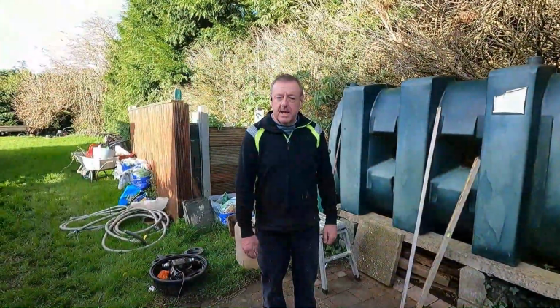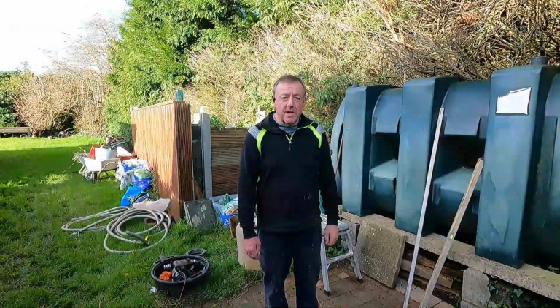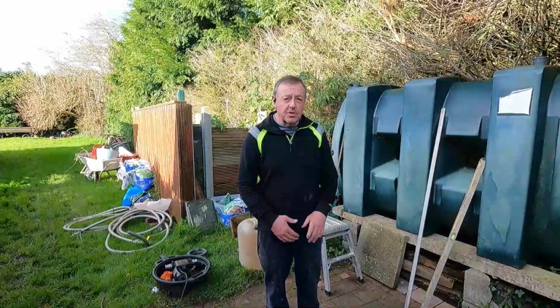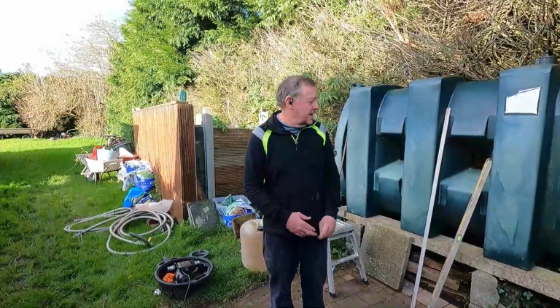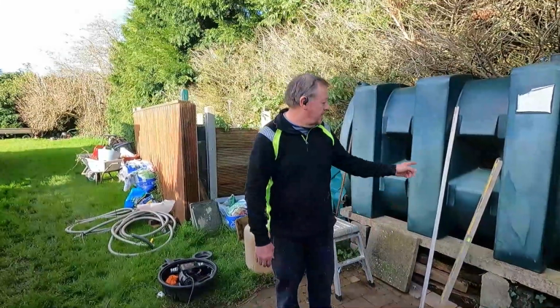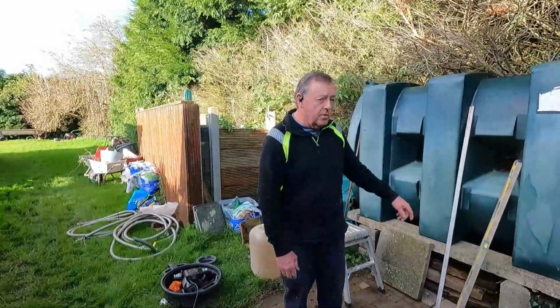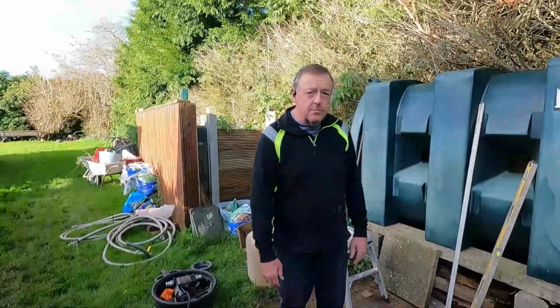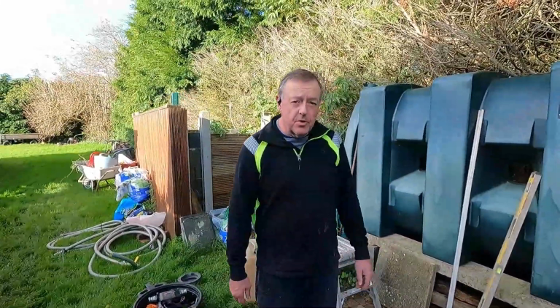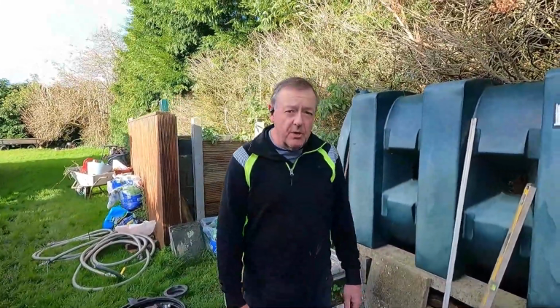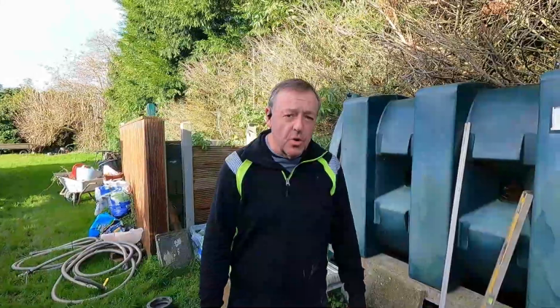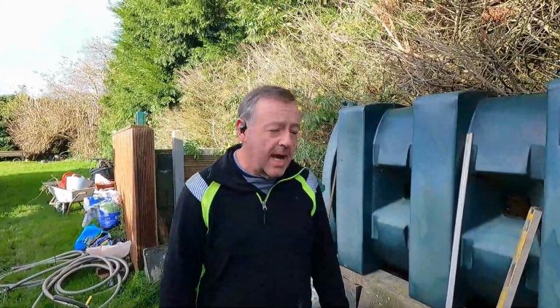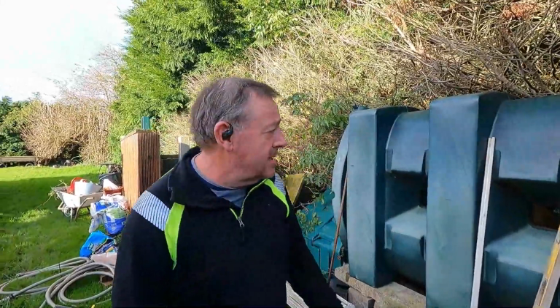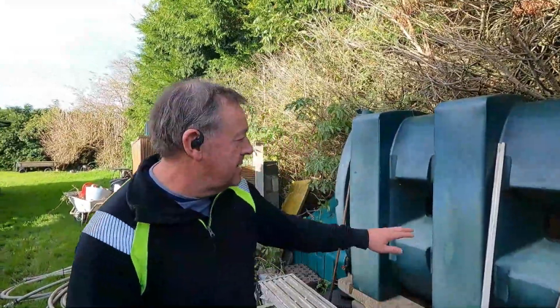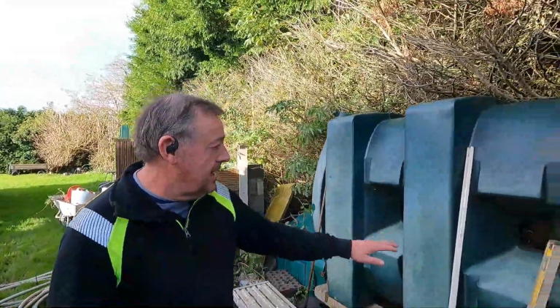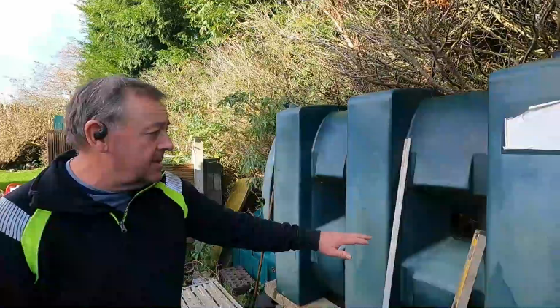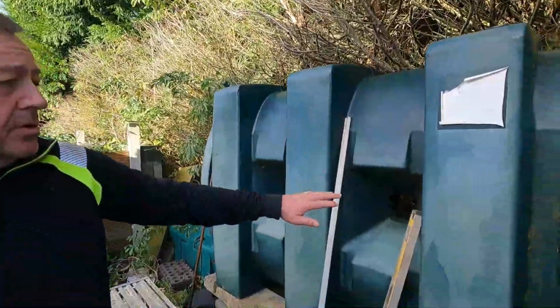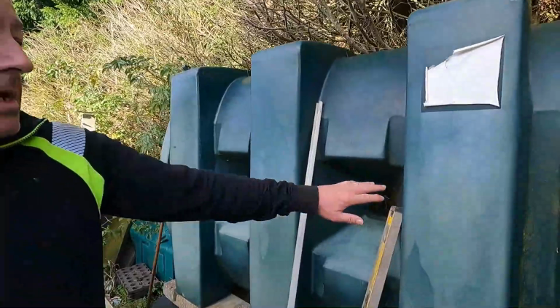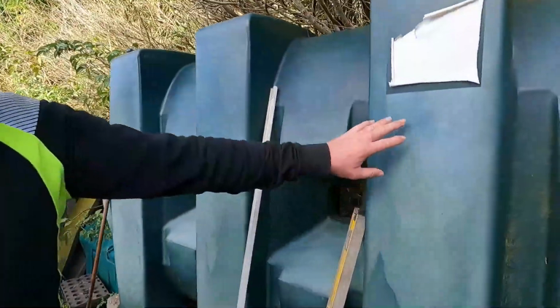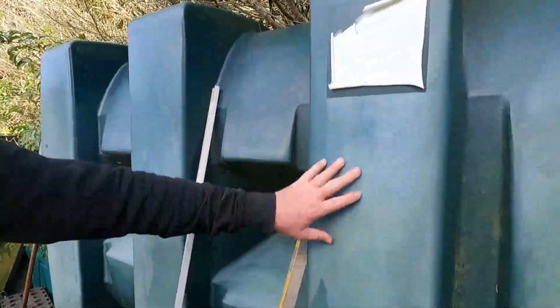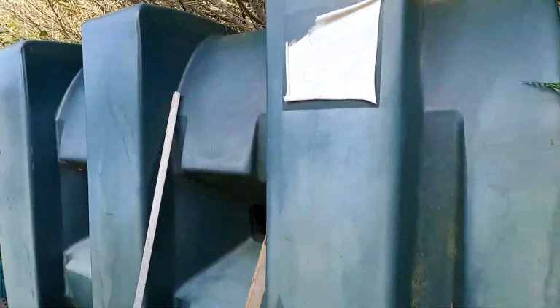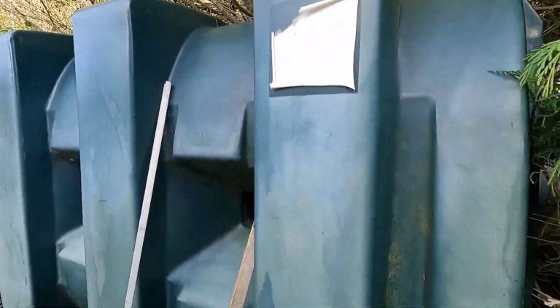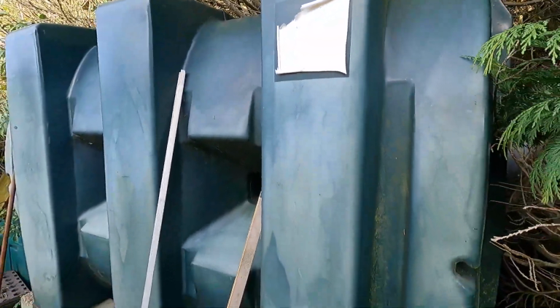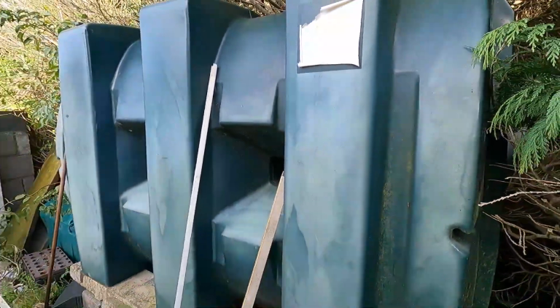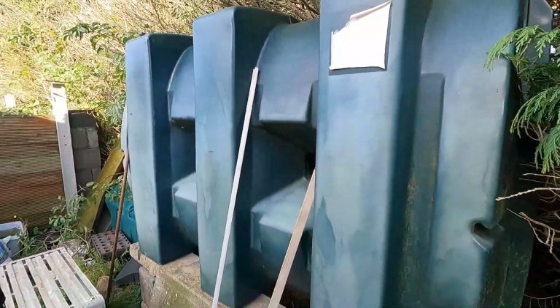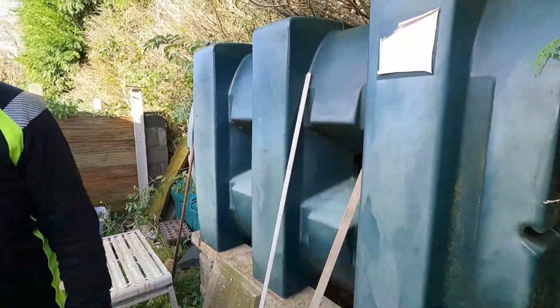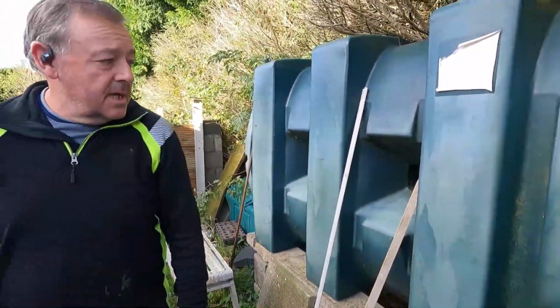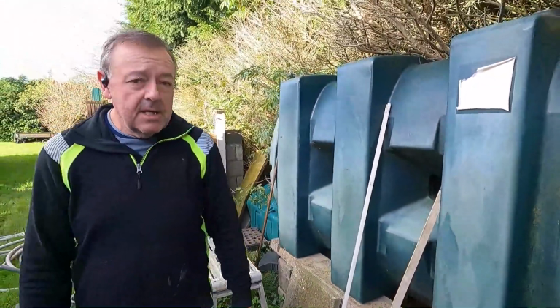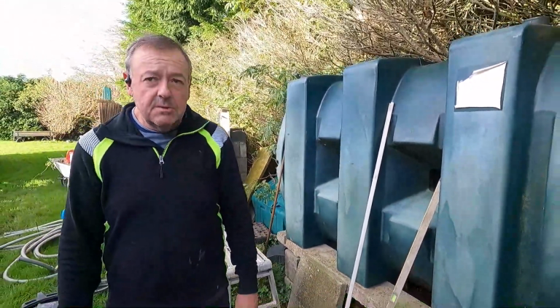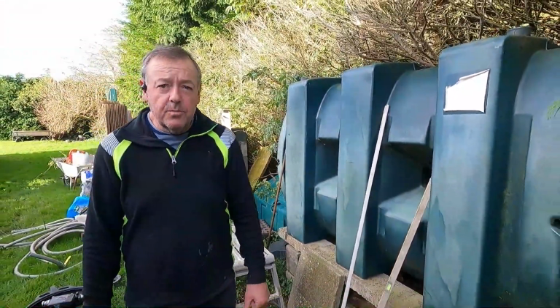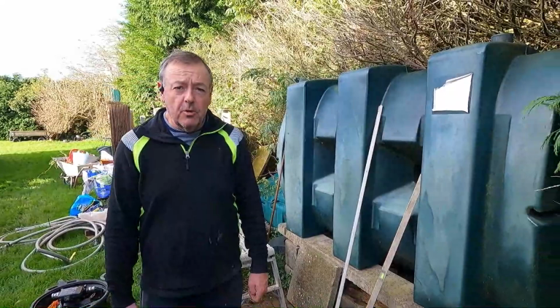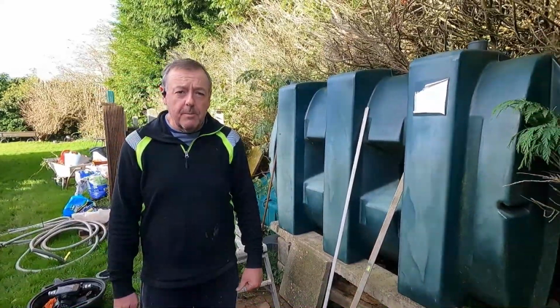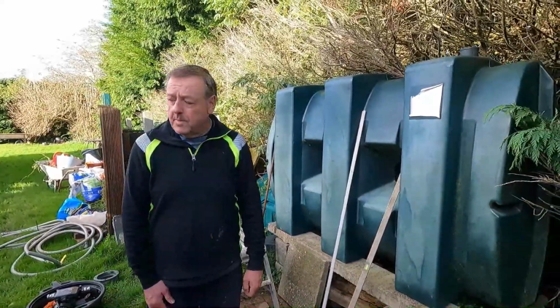Today we're over here in Lusk and we have an old oil tank here. You can see it's completely discoloured and the plastic is starting to break down on us. This man has wisely decided to get a replacement before it becomes a problem for him.